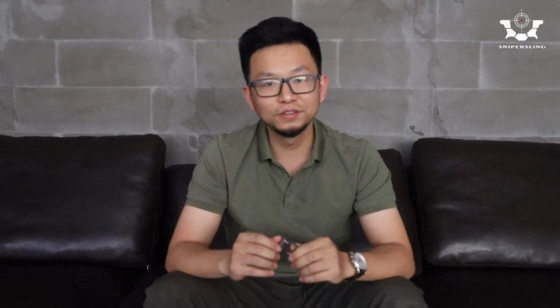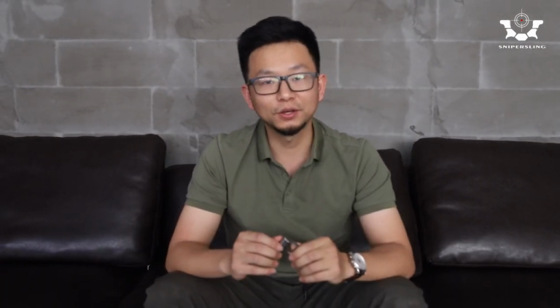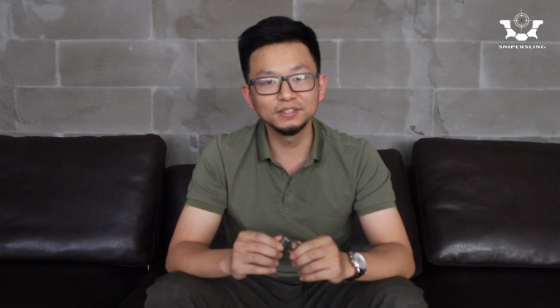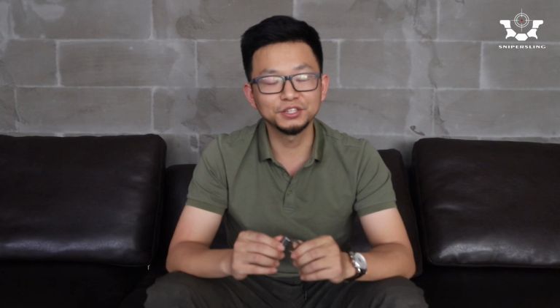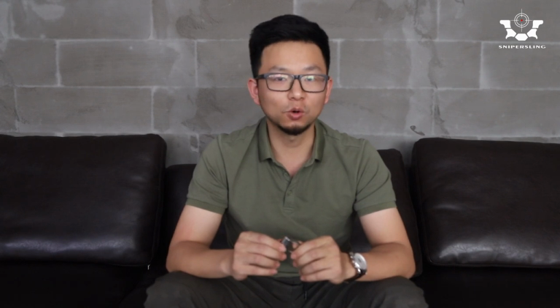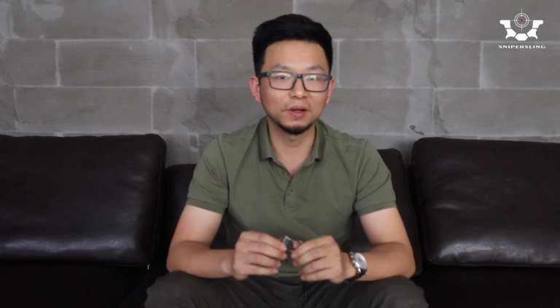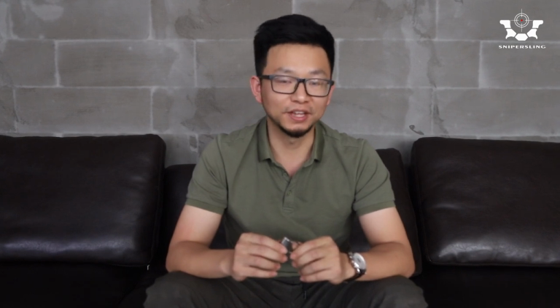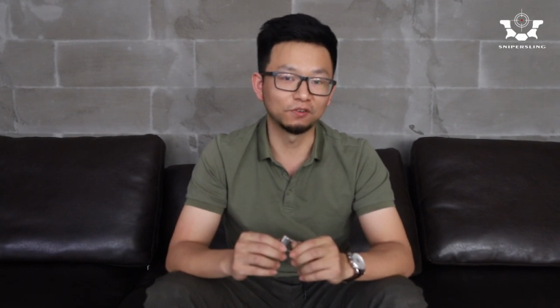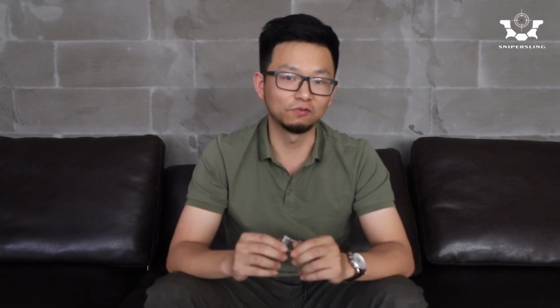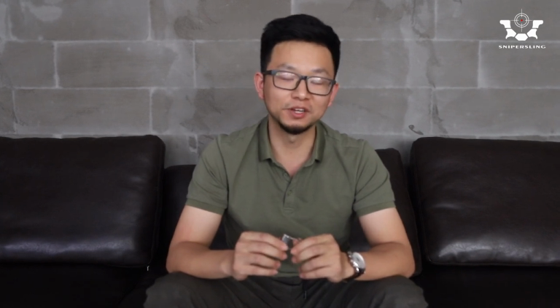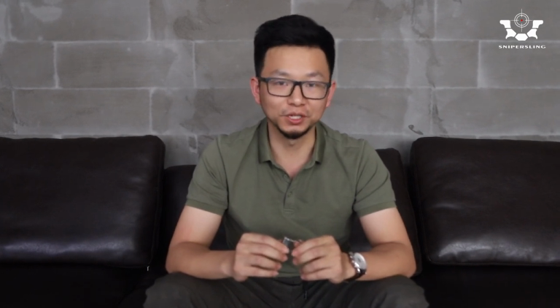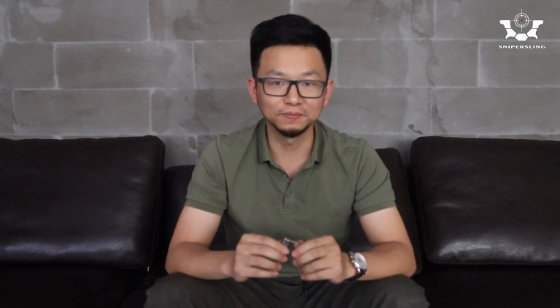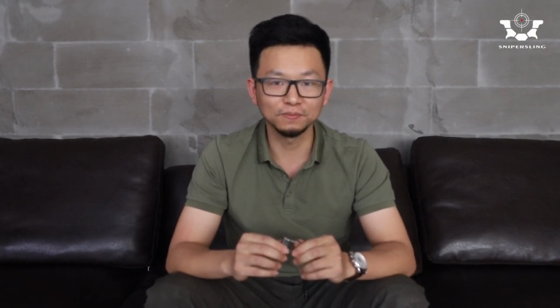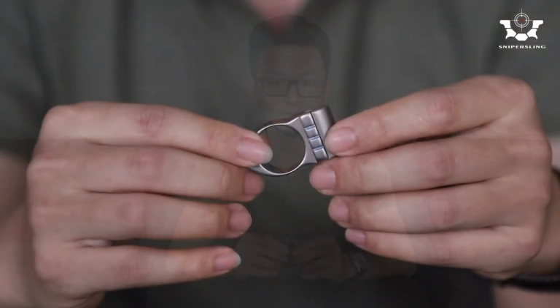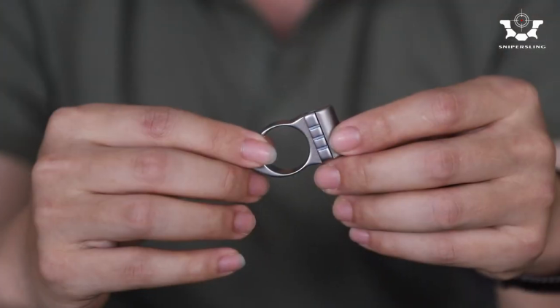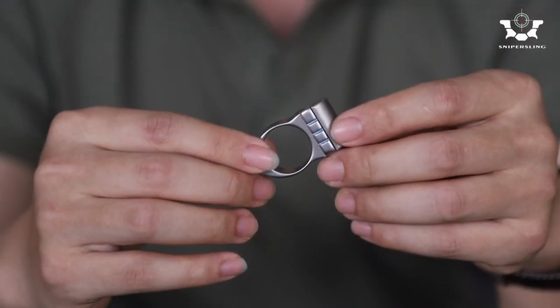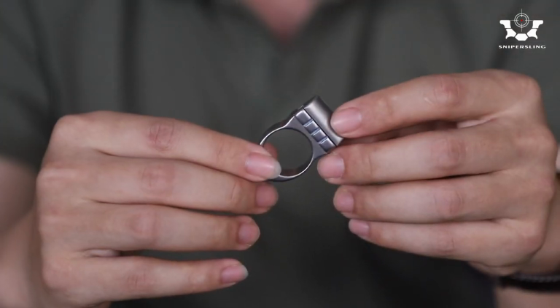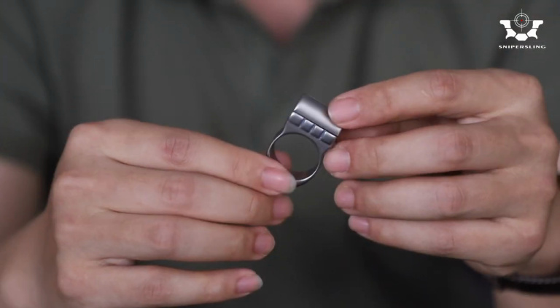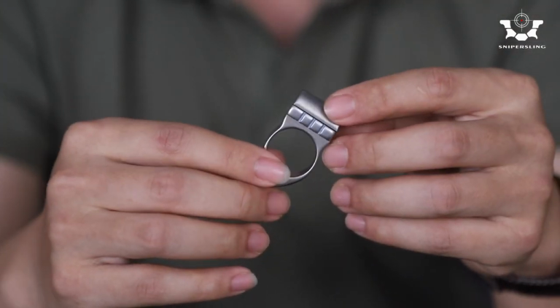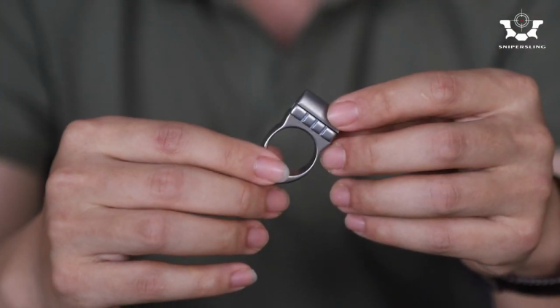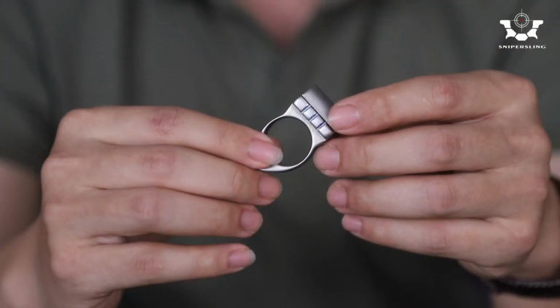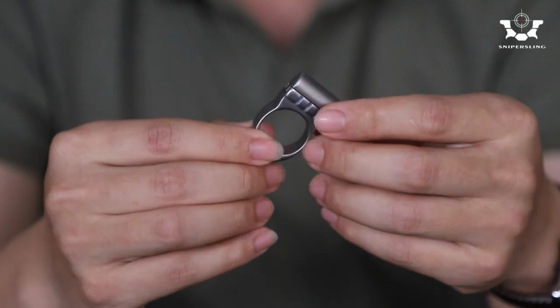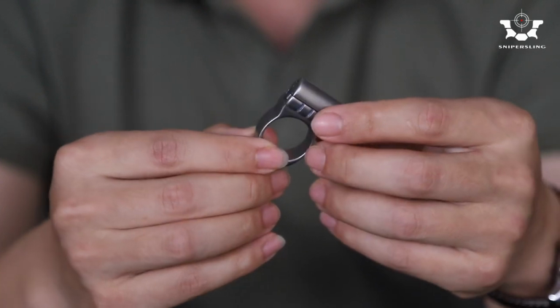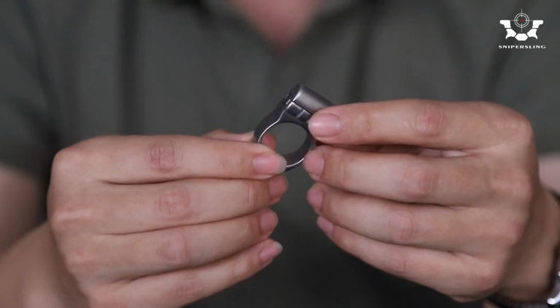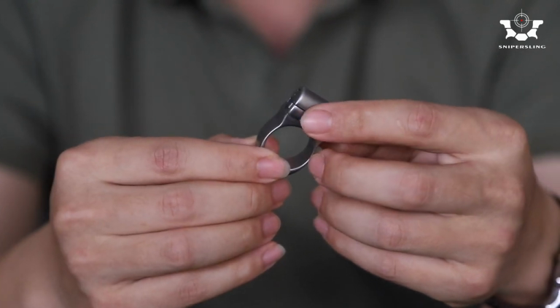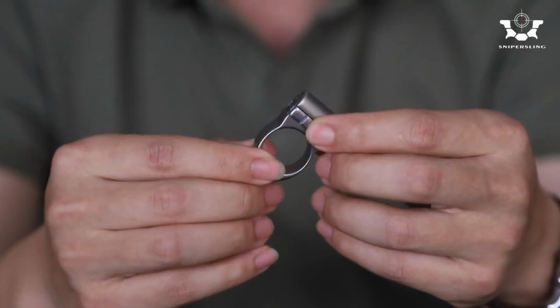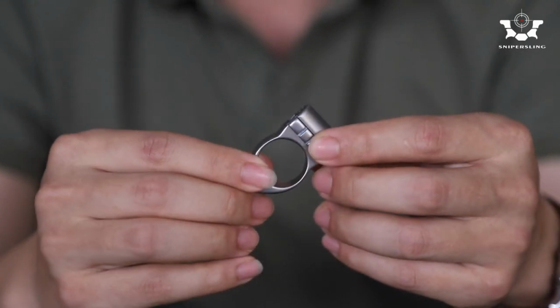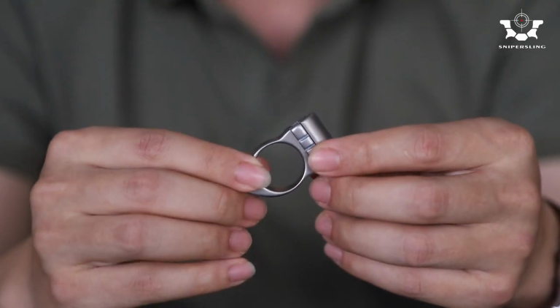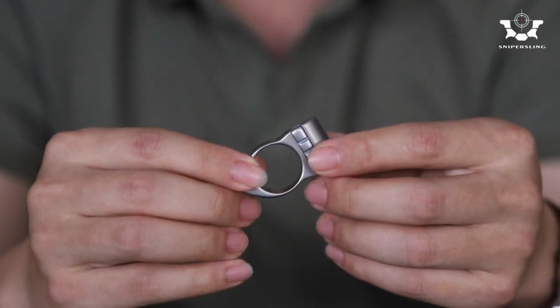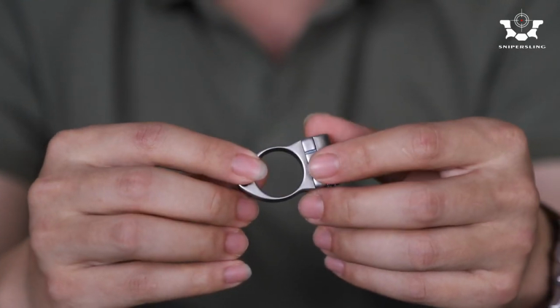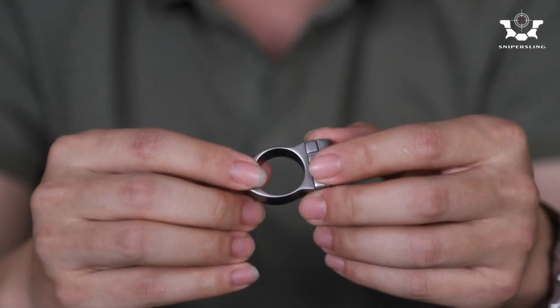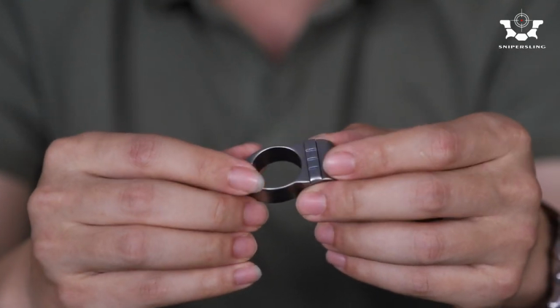With it you can easily enter a normal band set for framinging shooting. It's made of titanium and we use a slide lock system on it. Let me show you guys how it works.